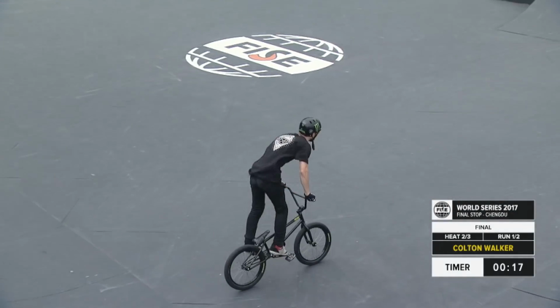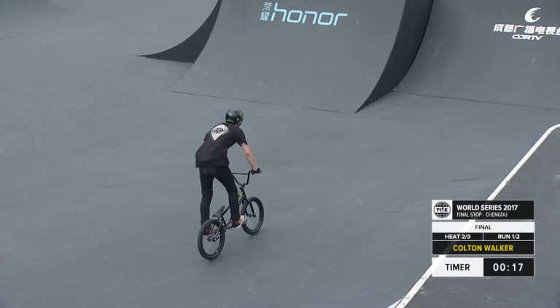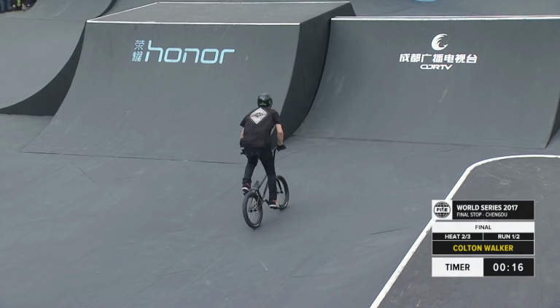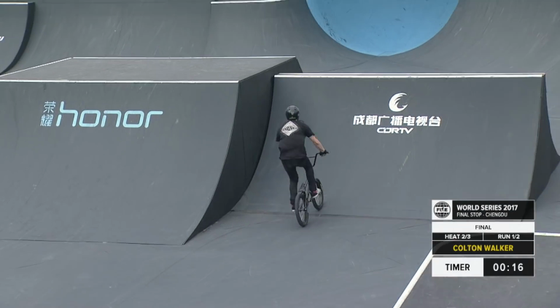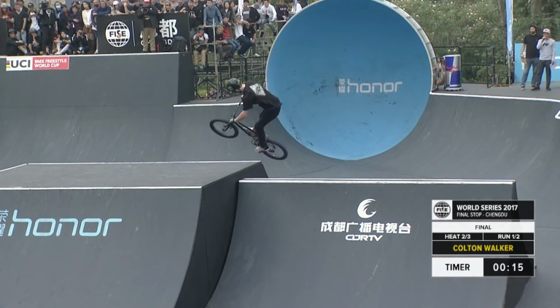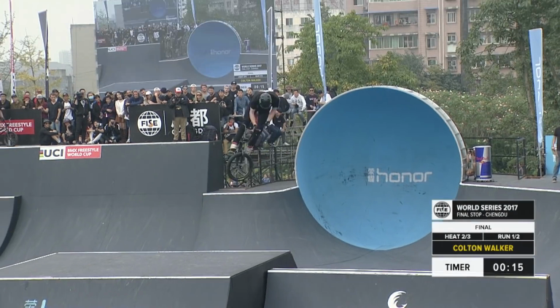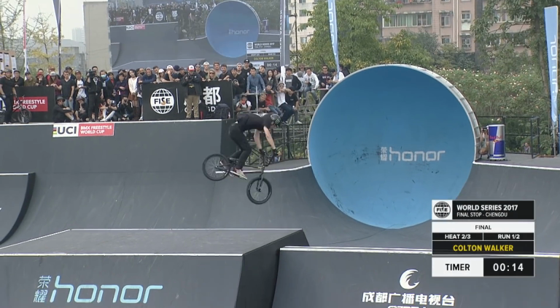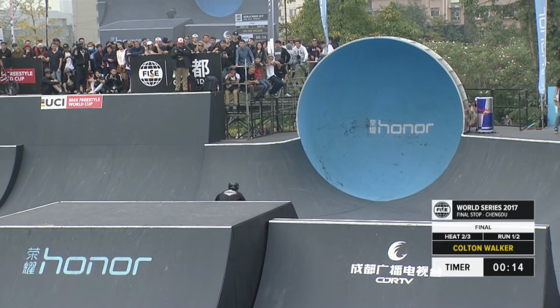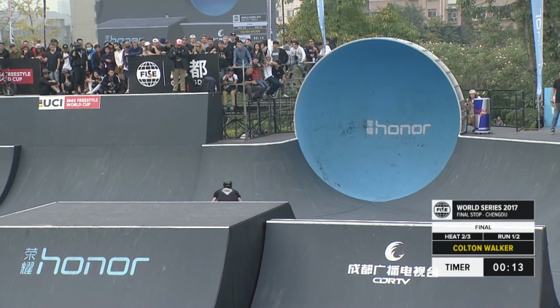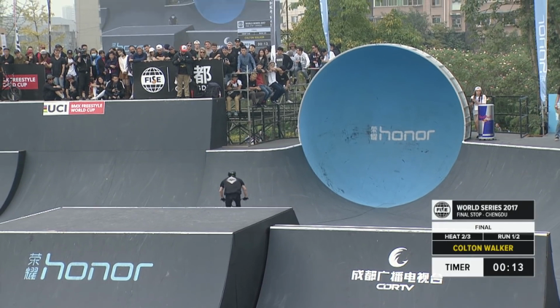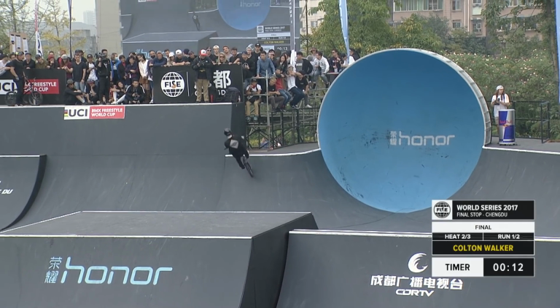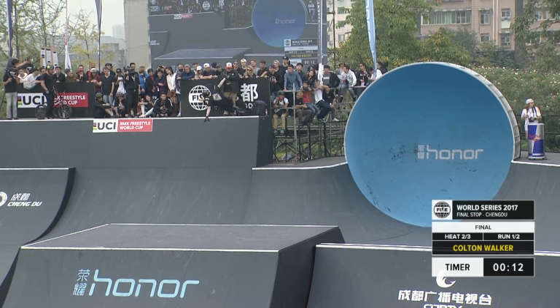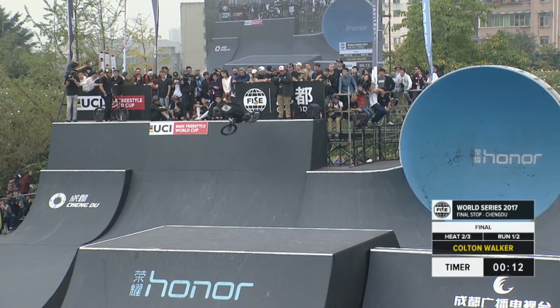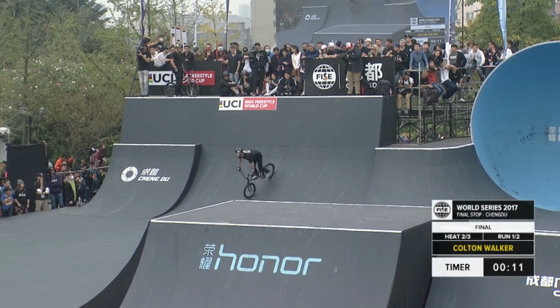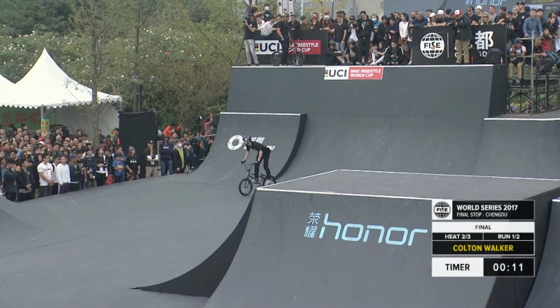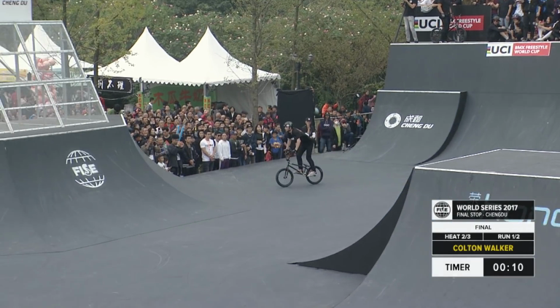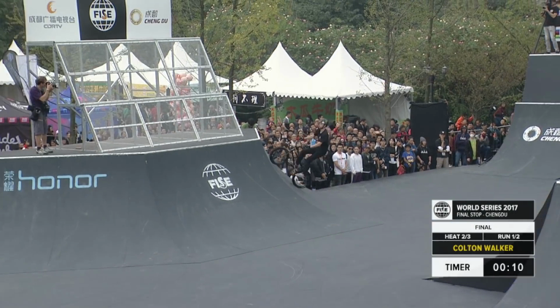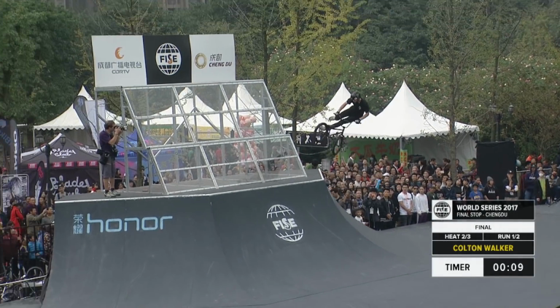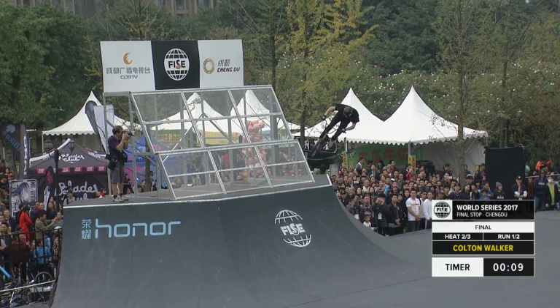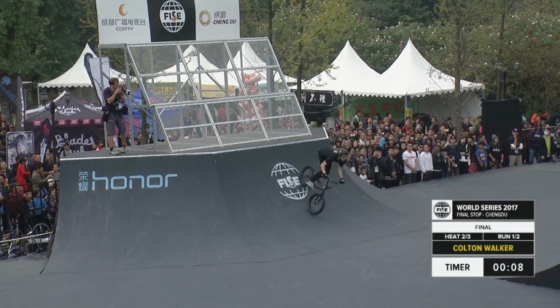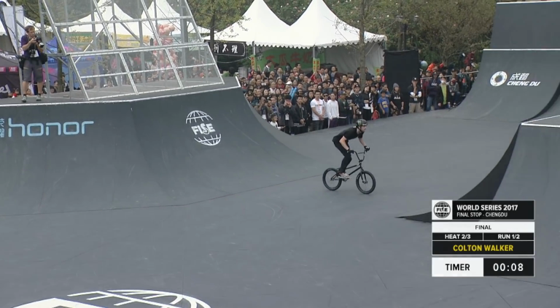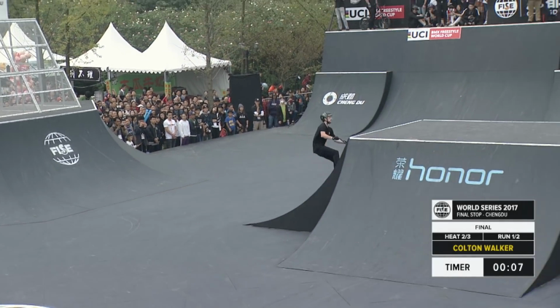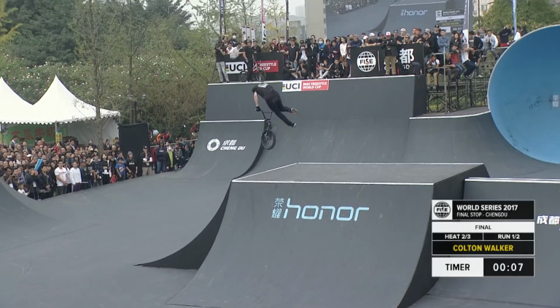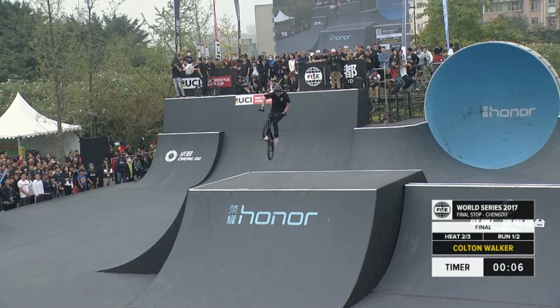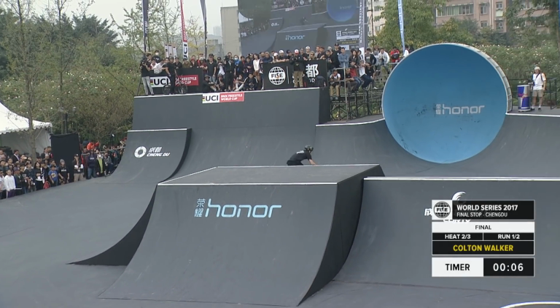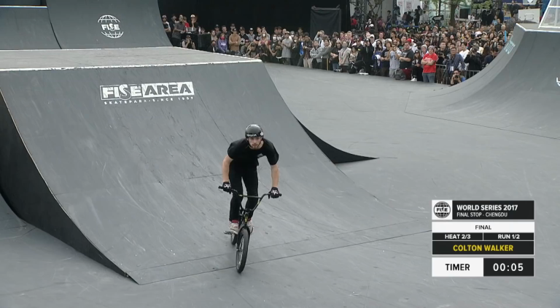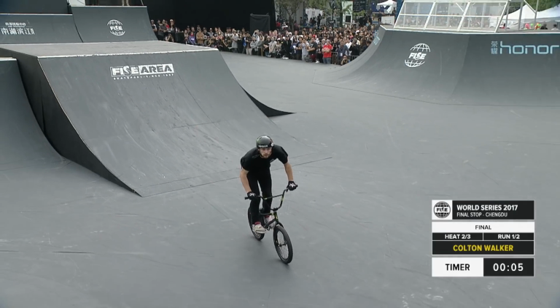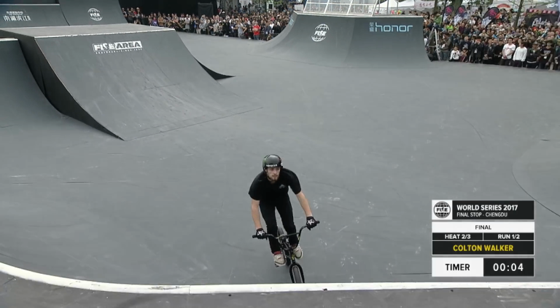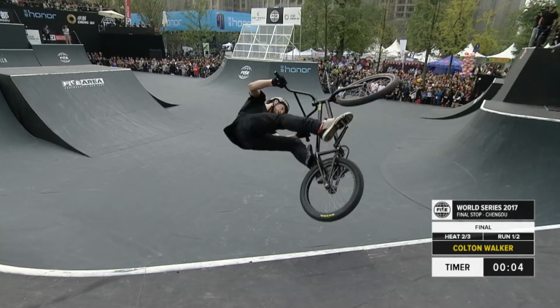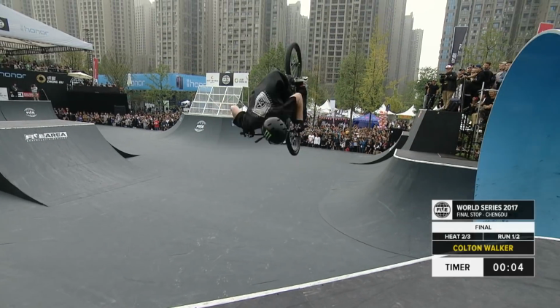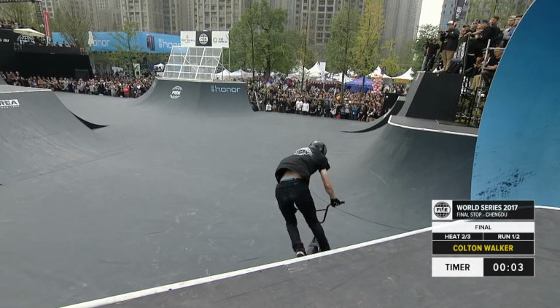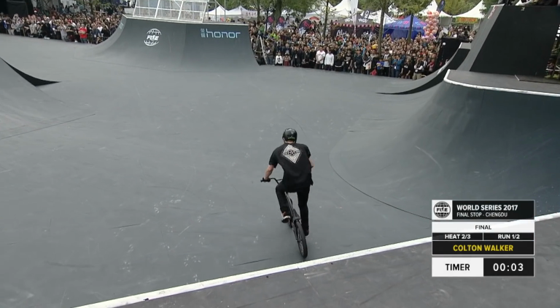Nice double tail whip air coming — 20 seconds, 15 seconds now on the clock. 360 double bar spin there, tuck no-hander, and coming back up into that hip feature, tail whip, going hip into a 450 tail whip.